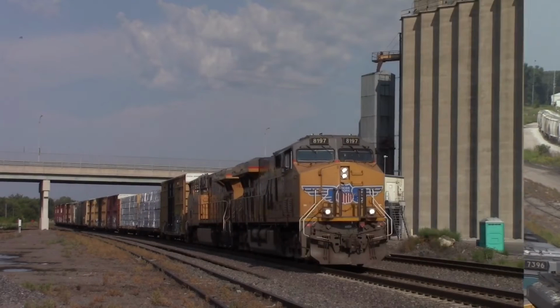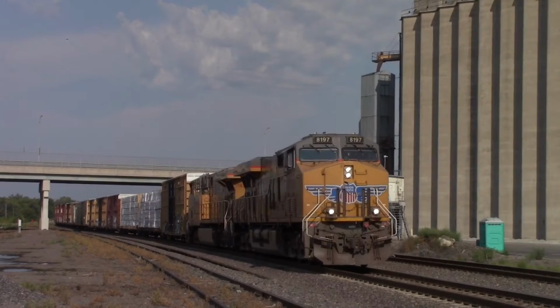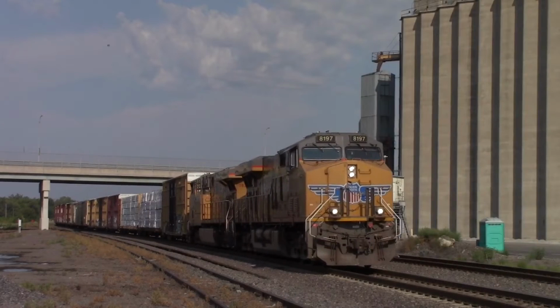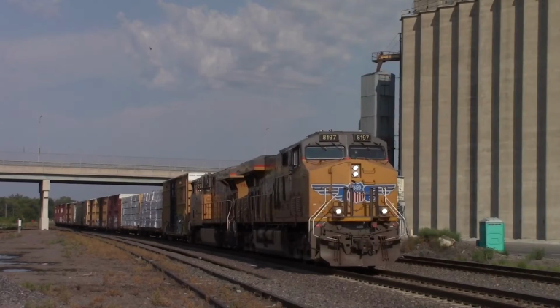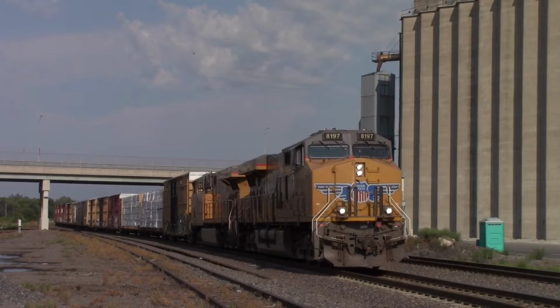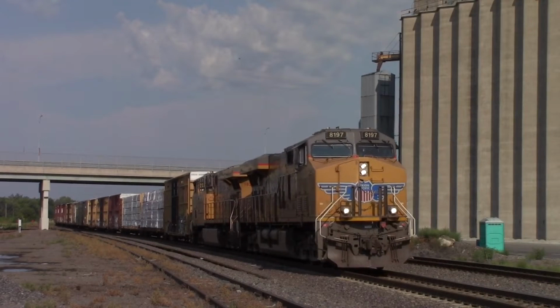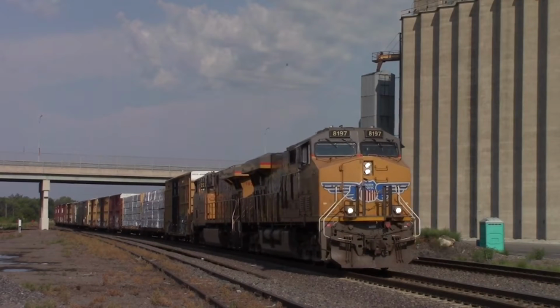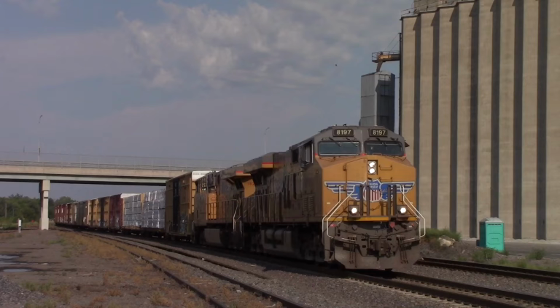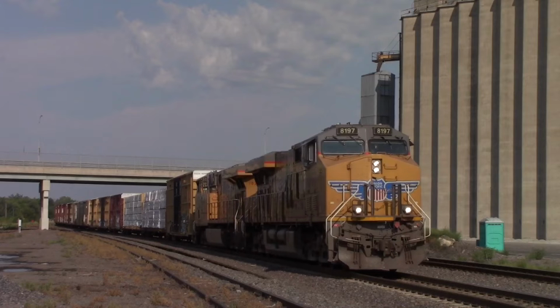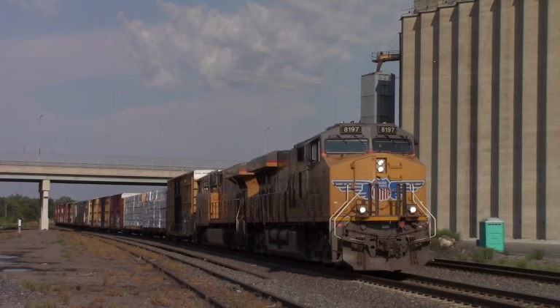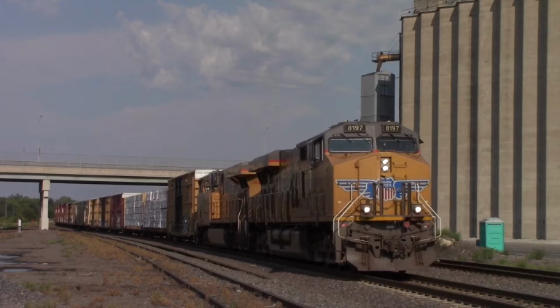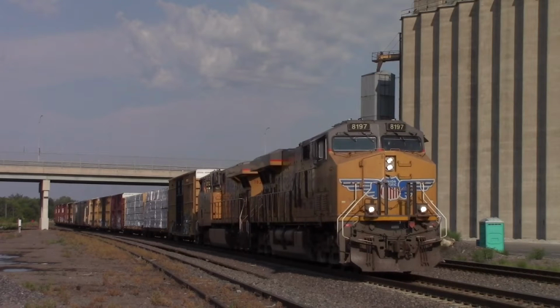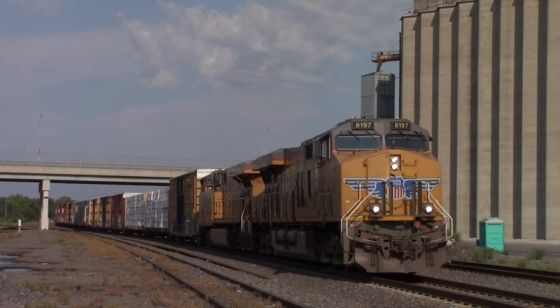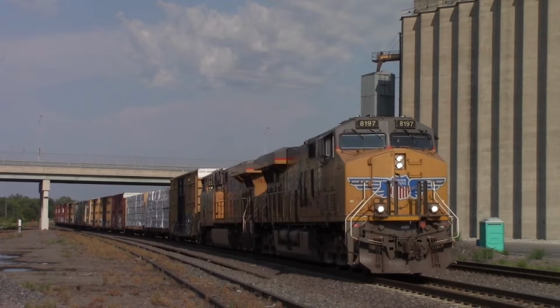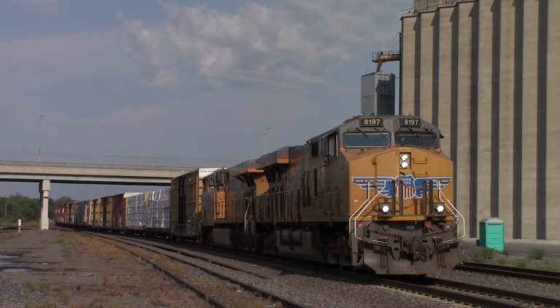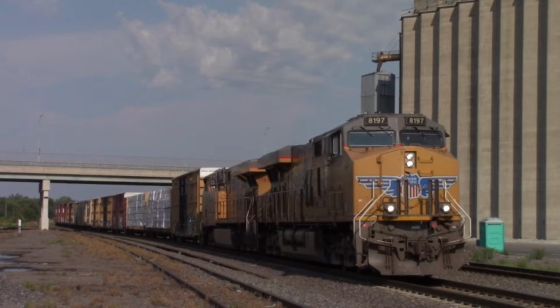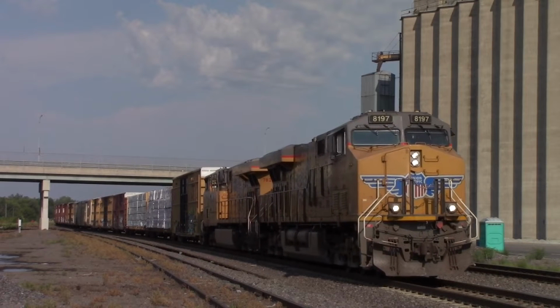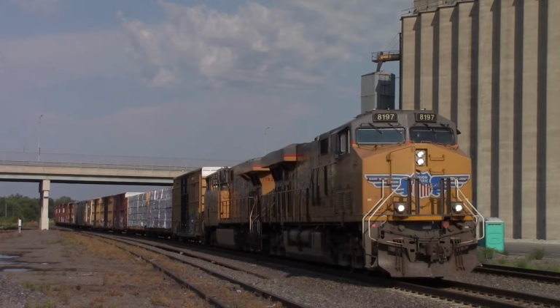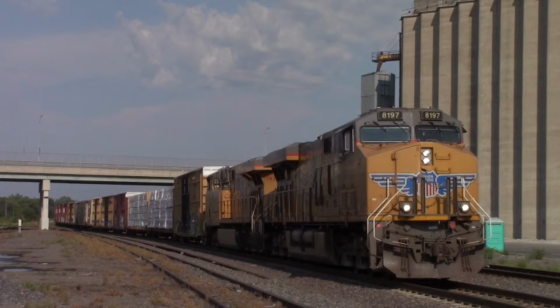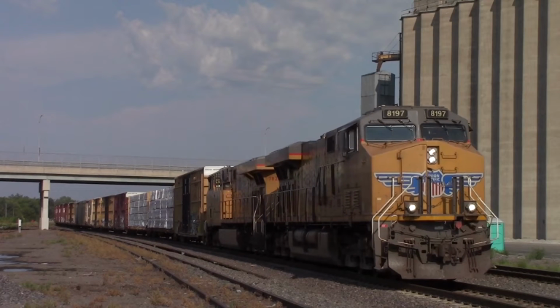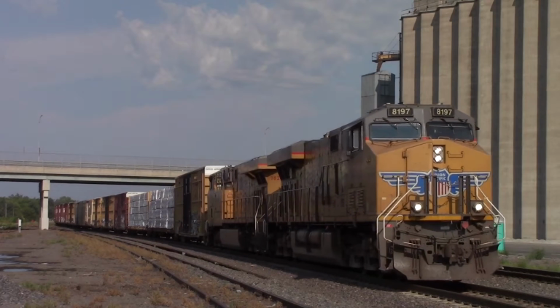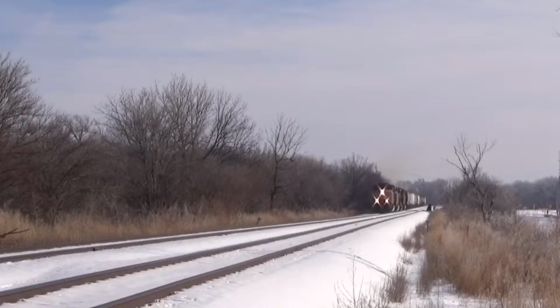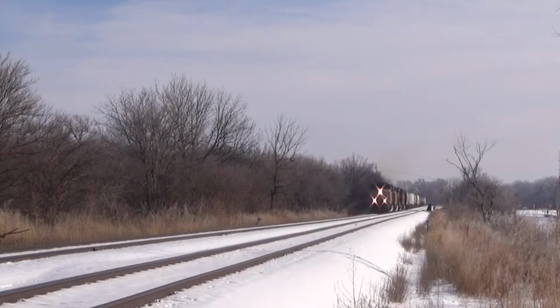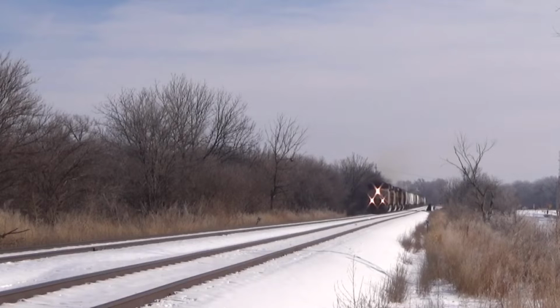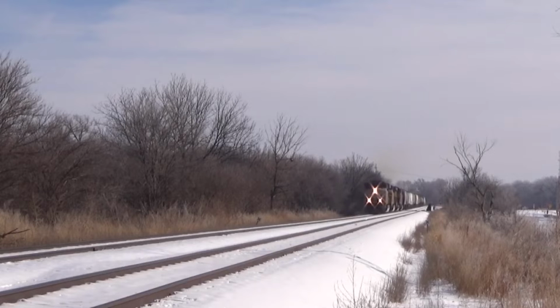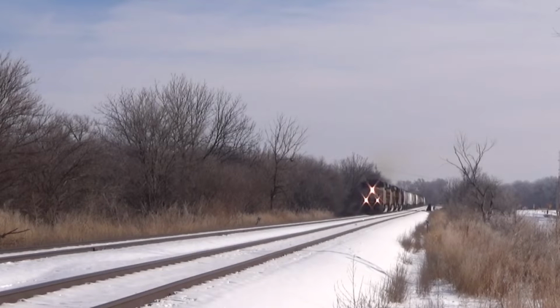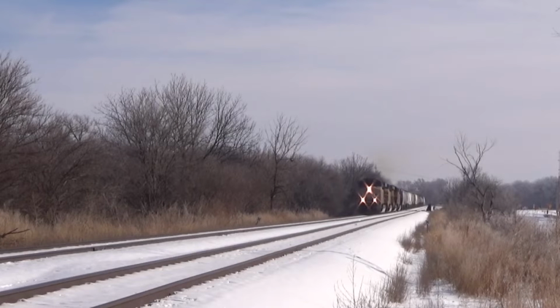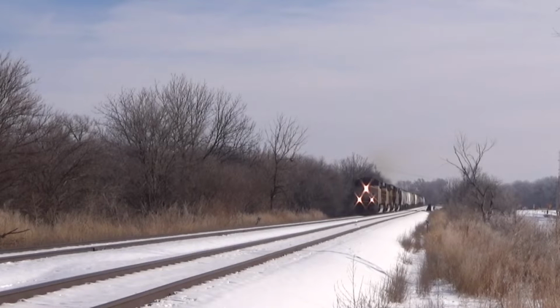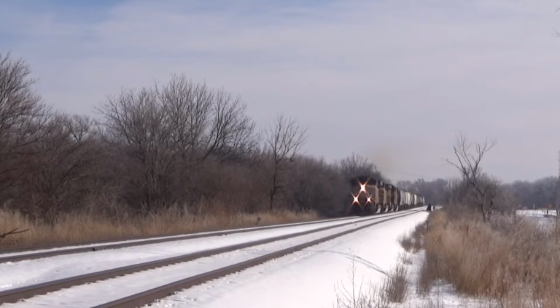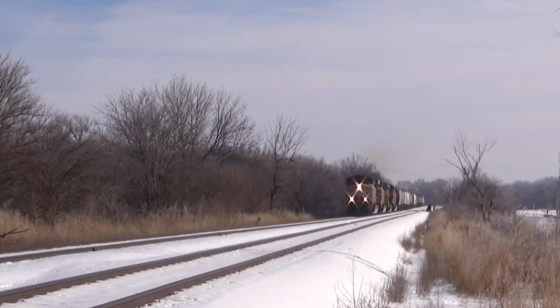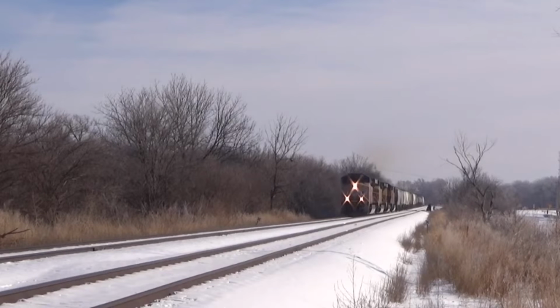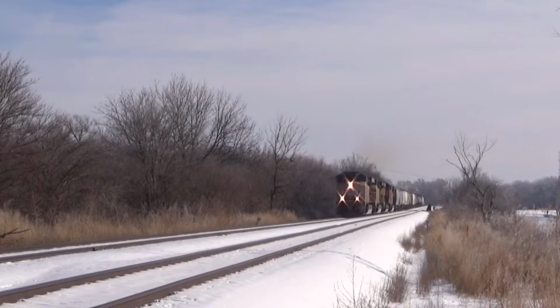Welcome back to Engines of Union Pacific. Today, I'll be discussing the General Electric ES44AC, not to be confused with the already done ES44AC-H, which is different.